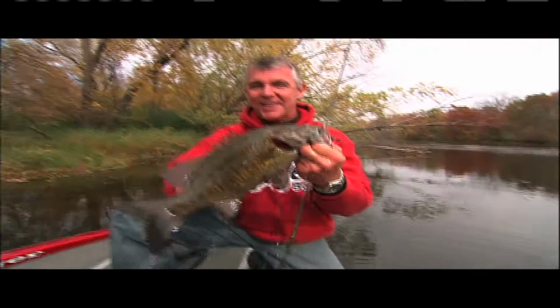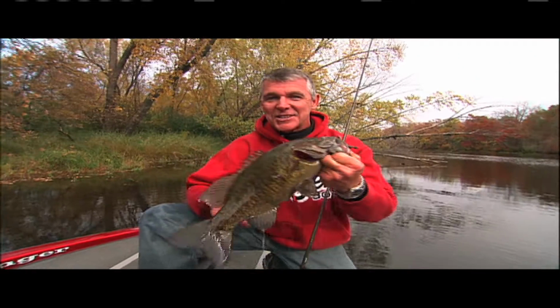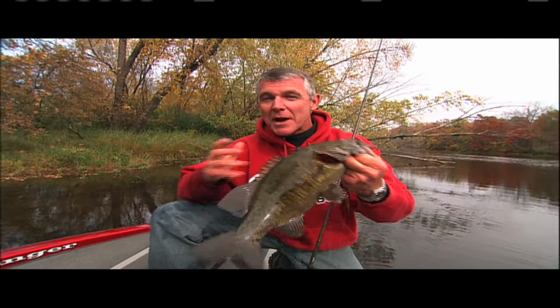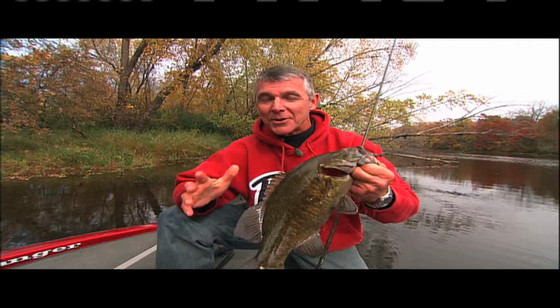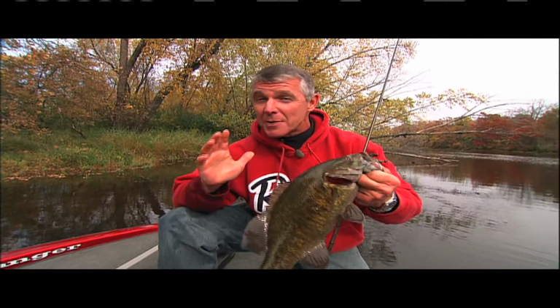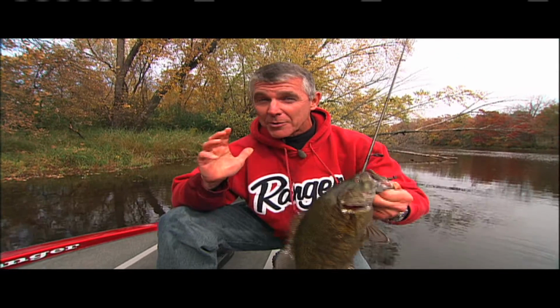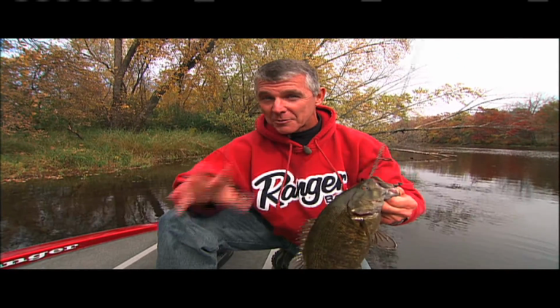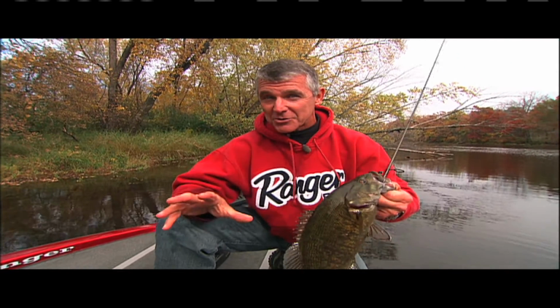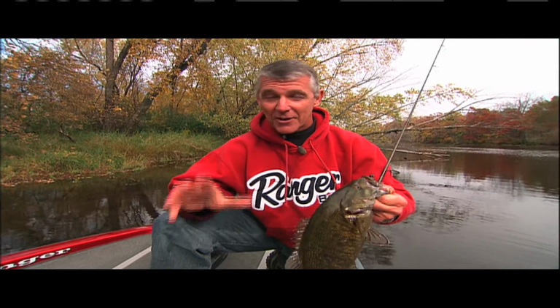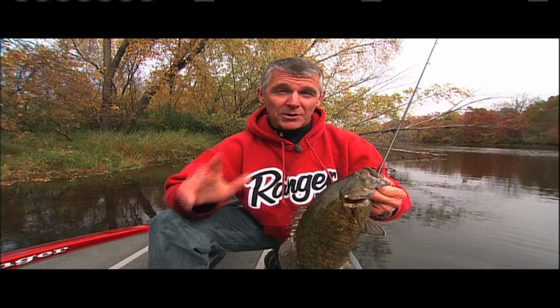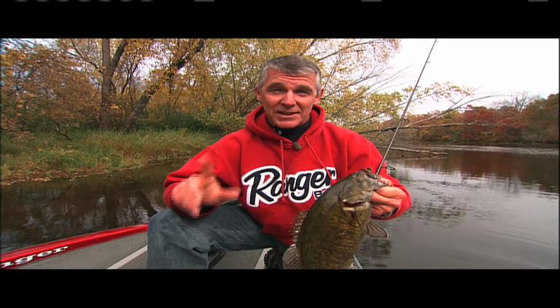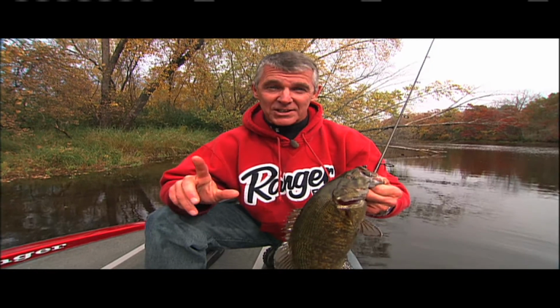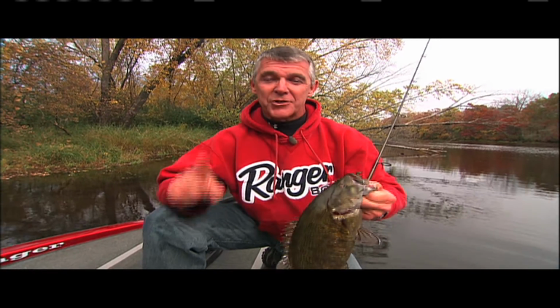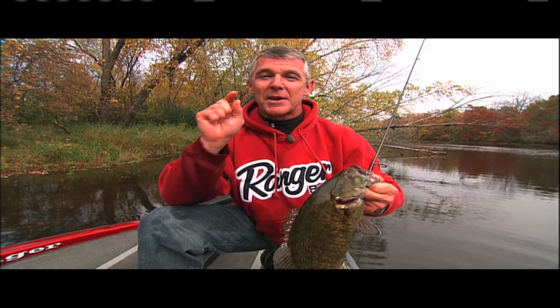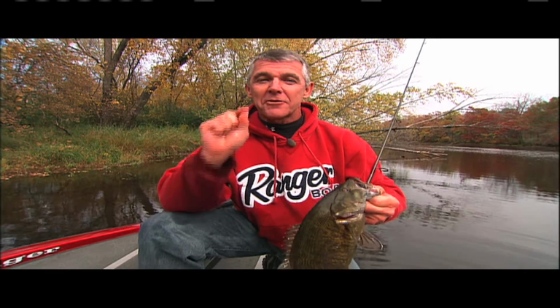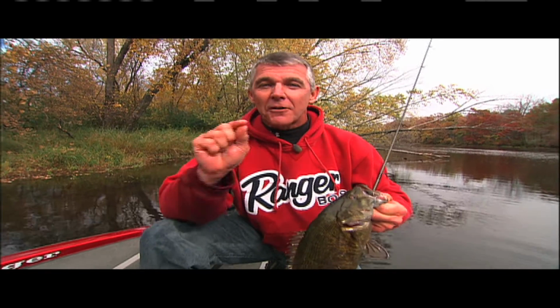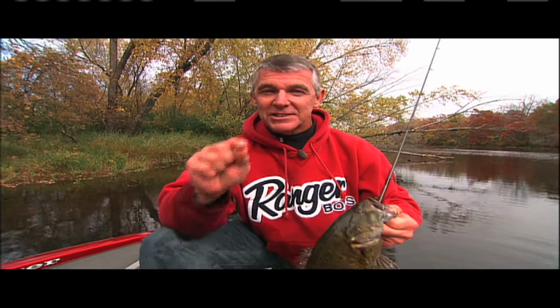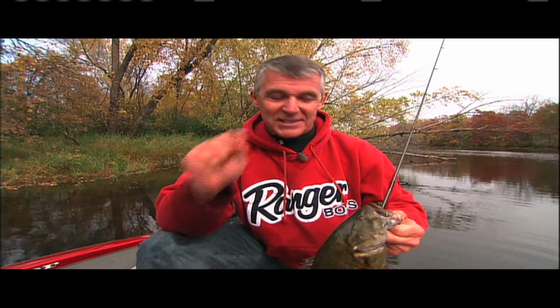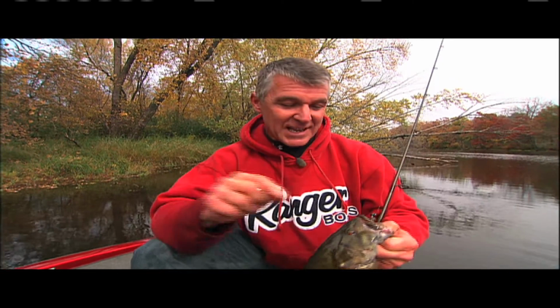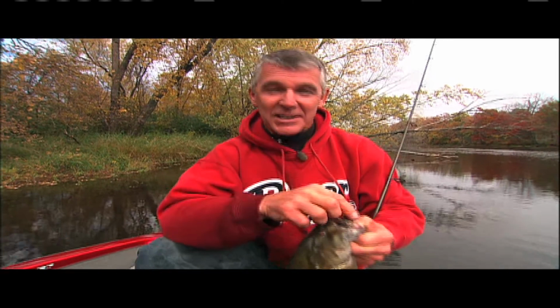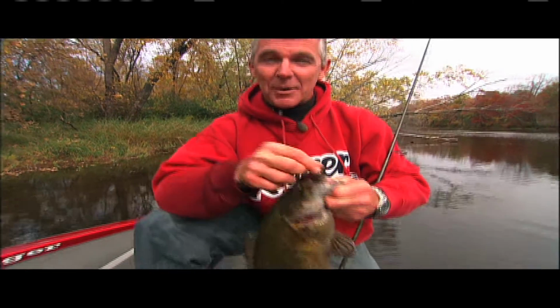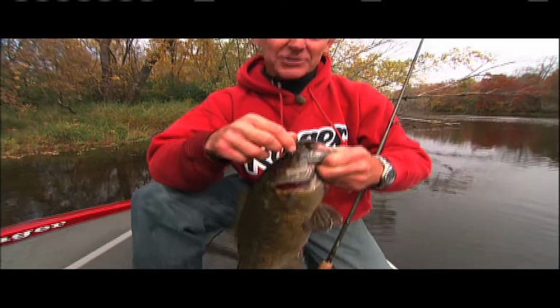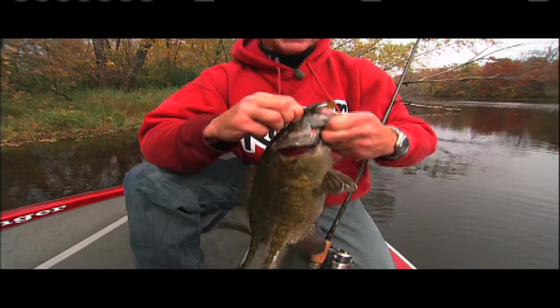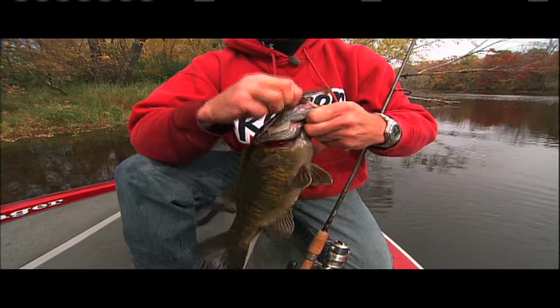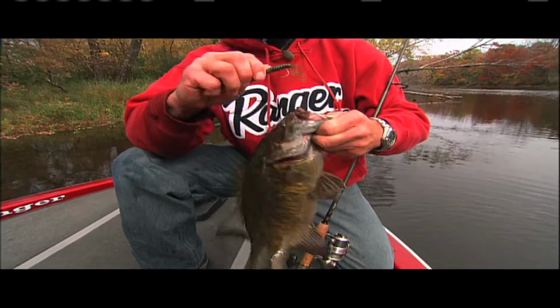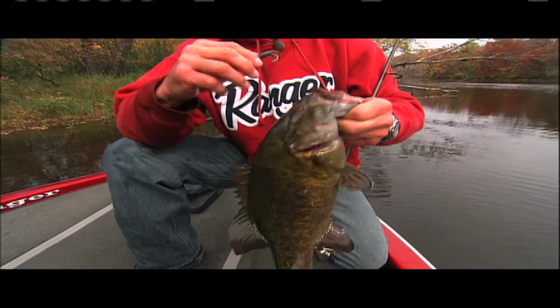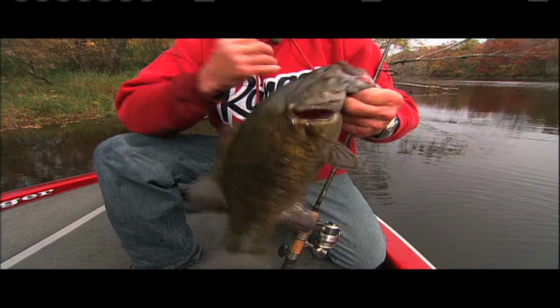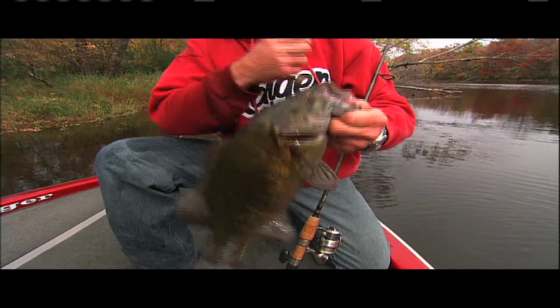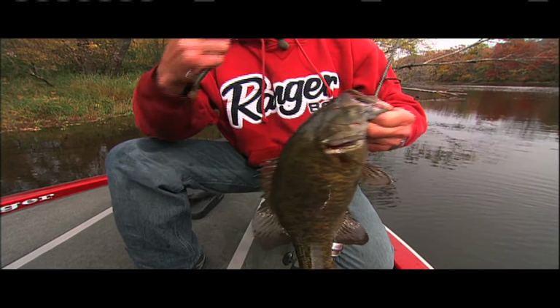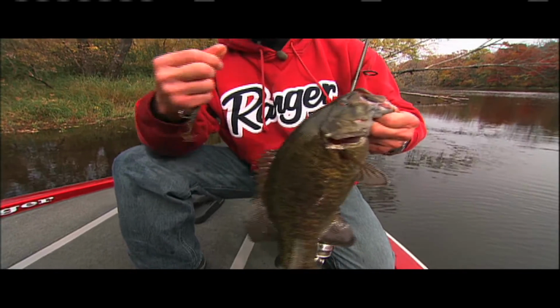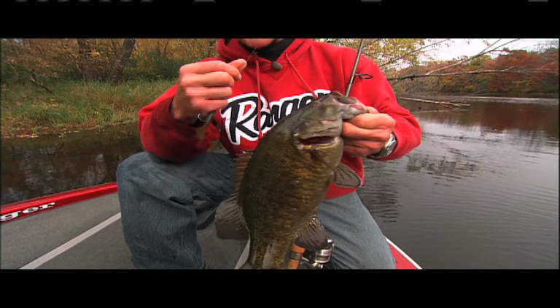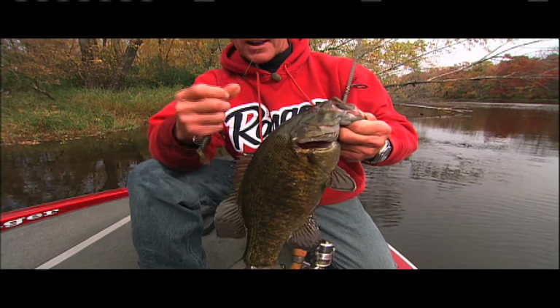So remember, when other people are putting their boats away or going to the deer stand, you can make your fall fishing a success by using these small baits and small diameter lines.